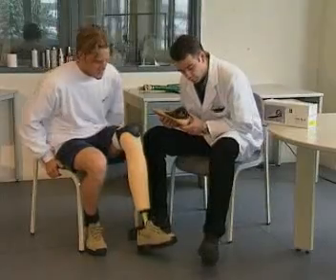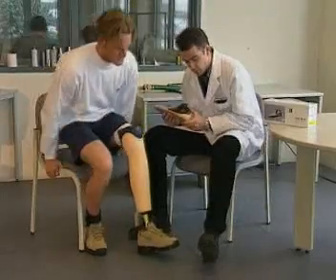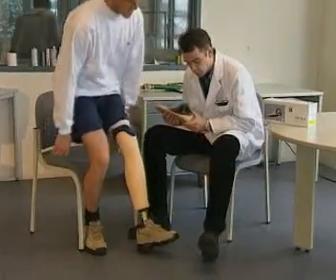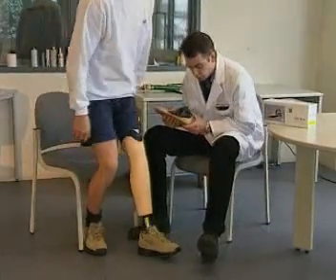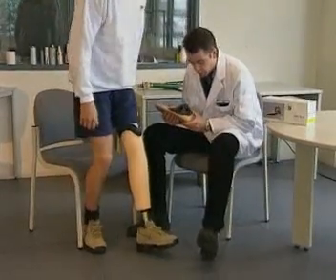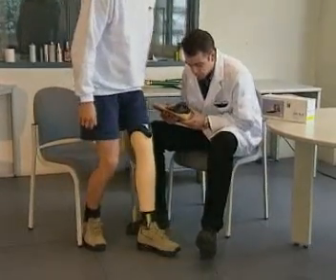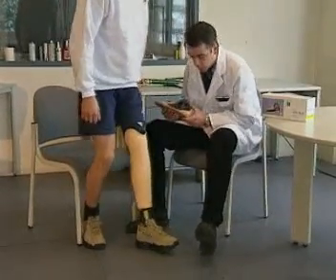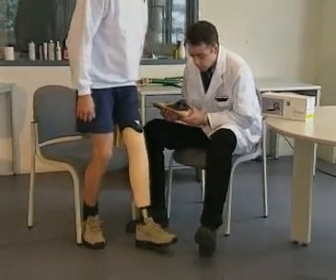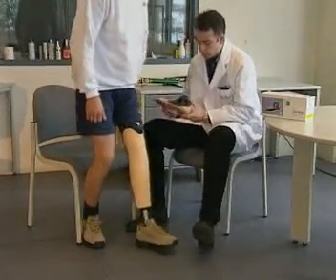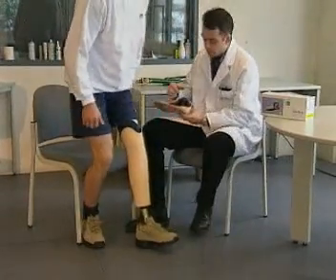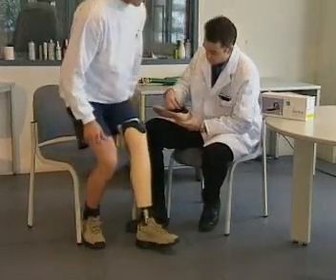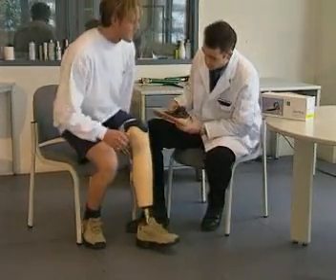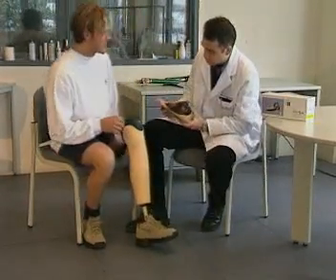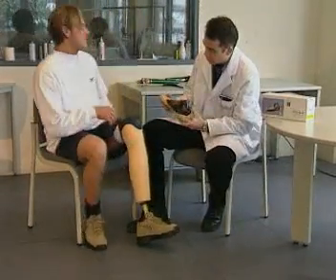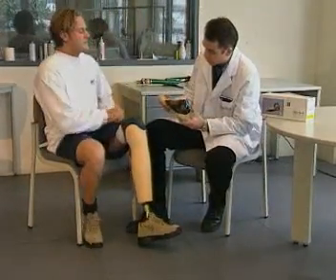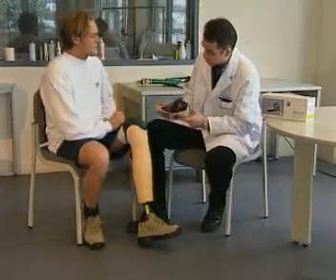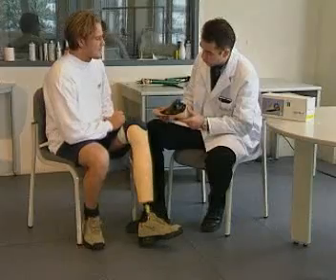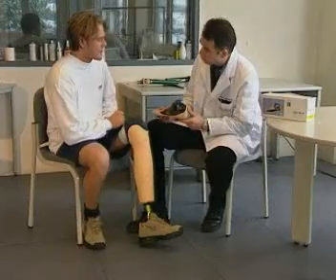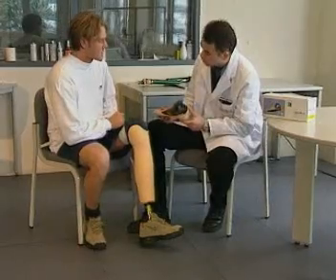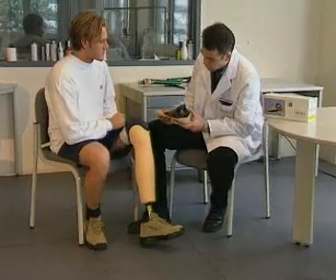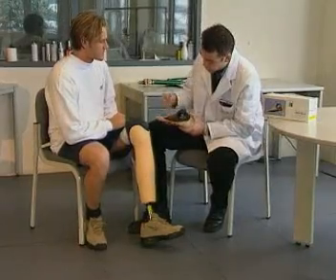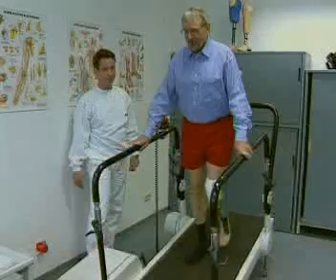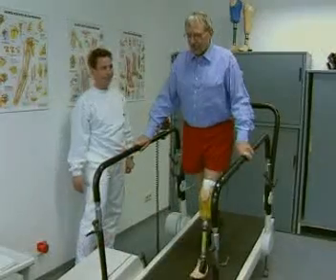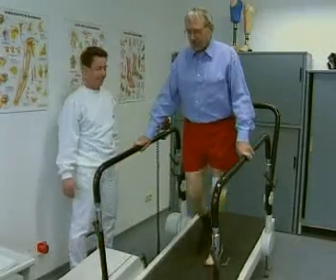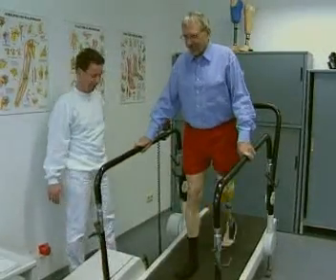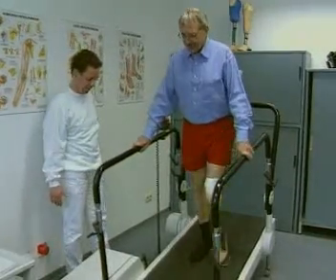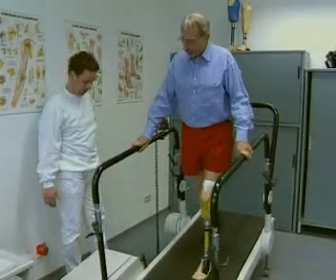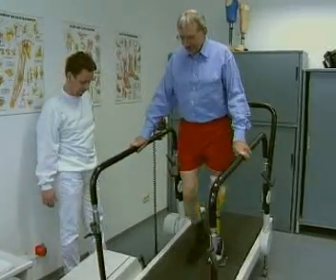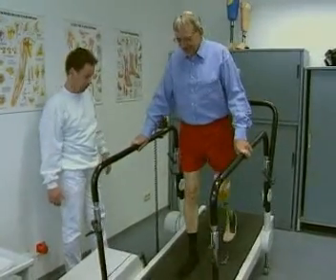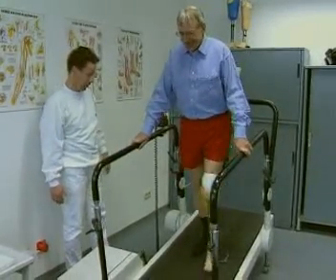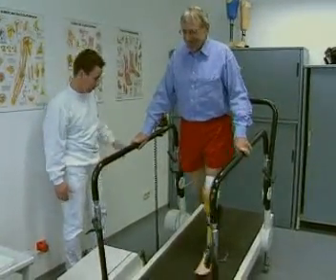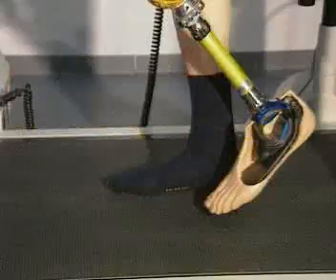Patients like the dynamic resistance of the variable rate forefoot spring, which has been designed to provide optimal function suitable for a broad range of activities and loading.